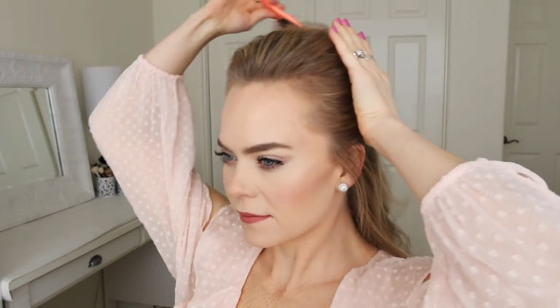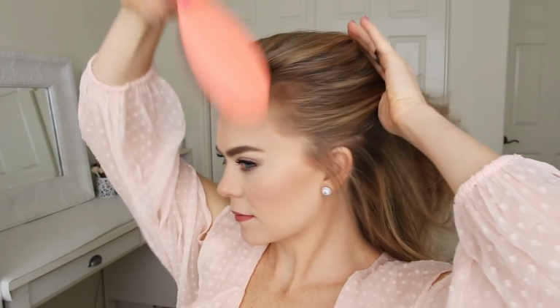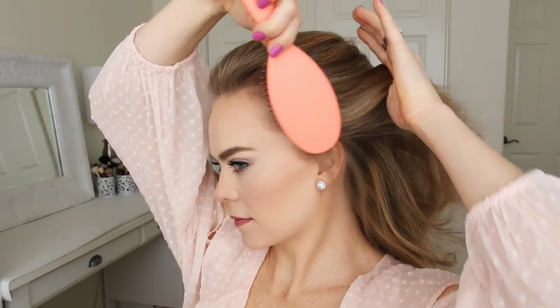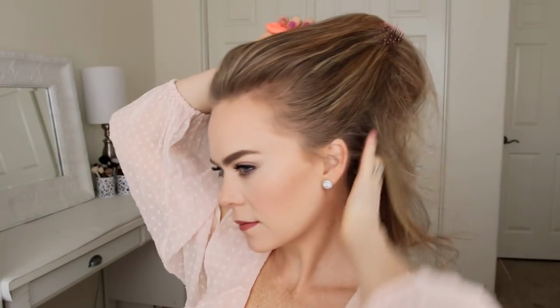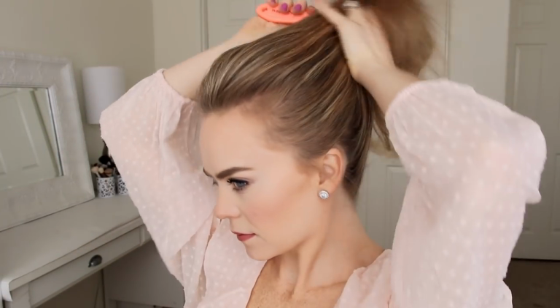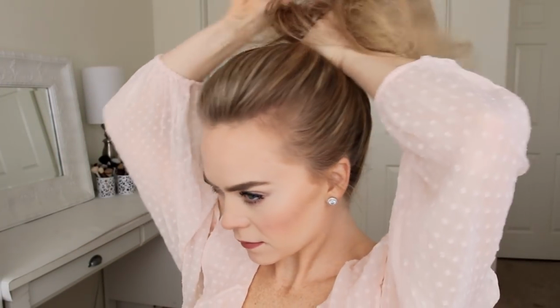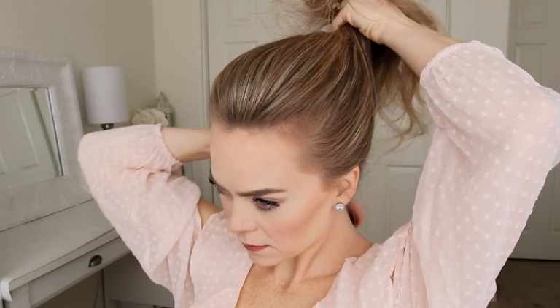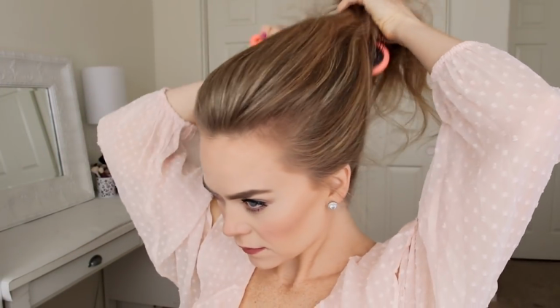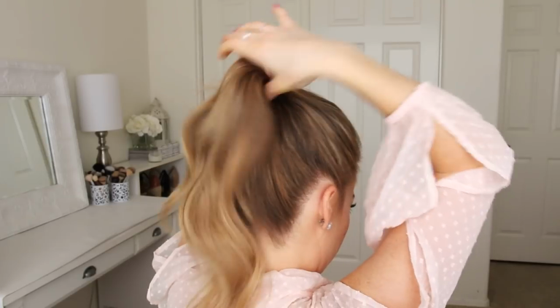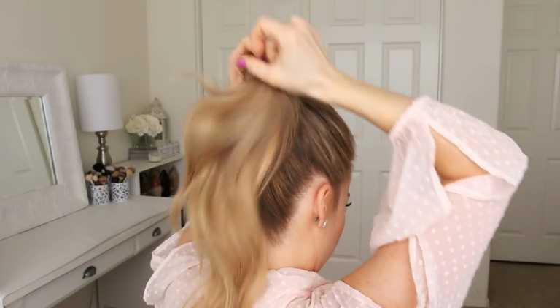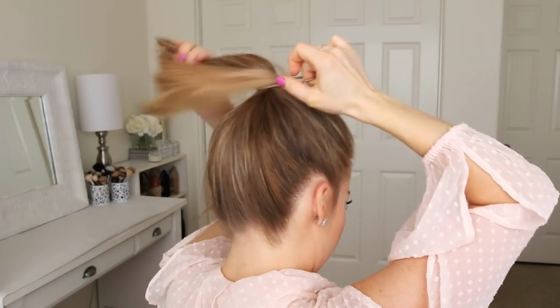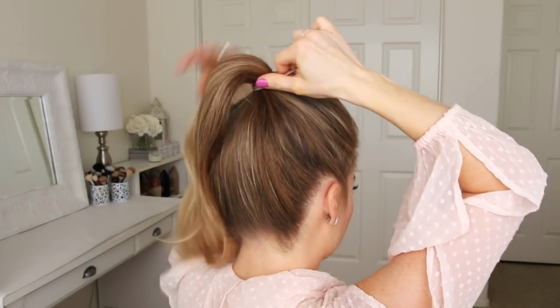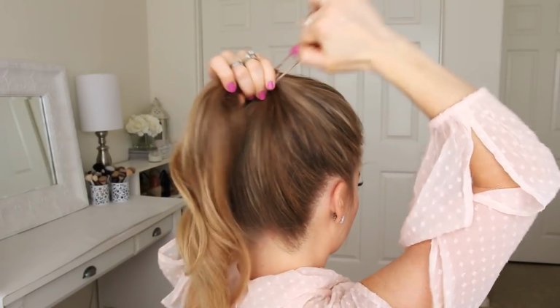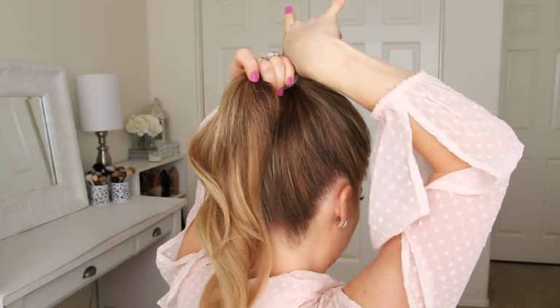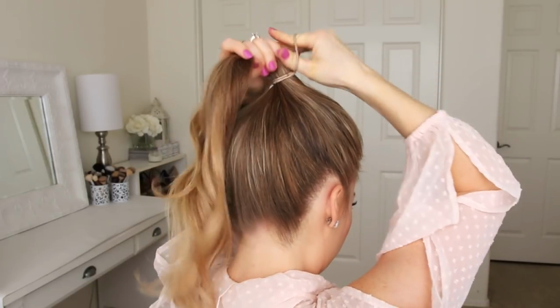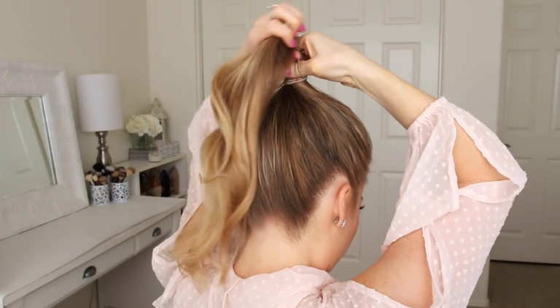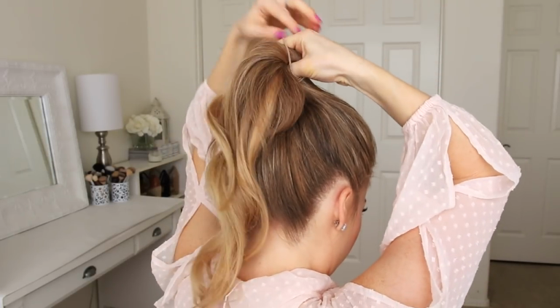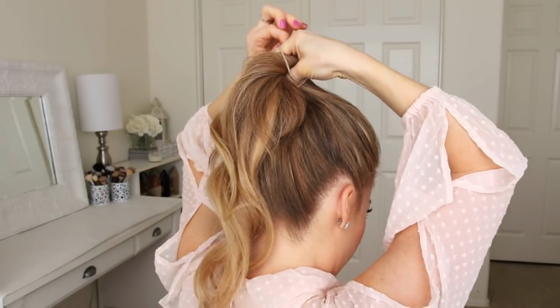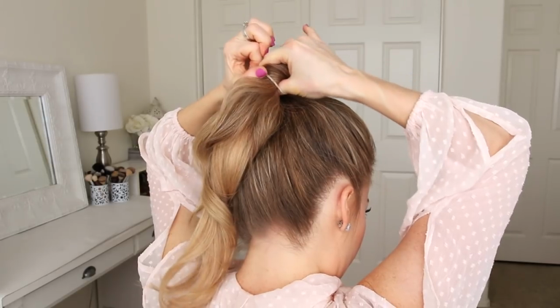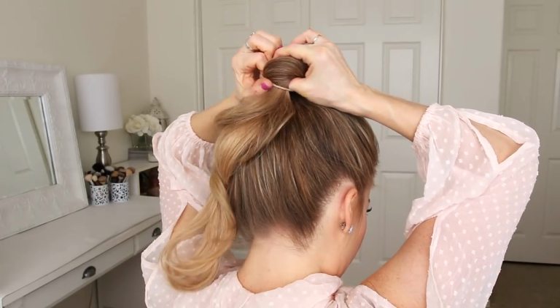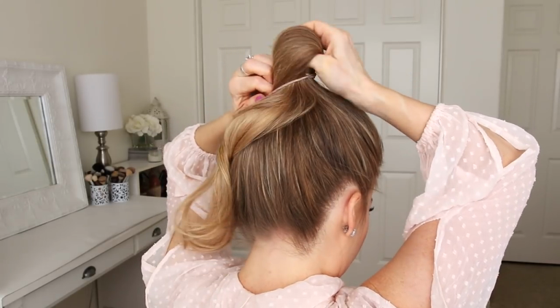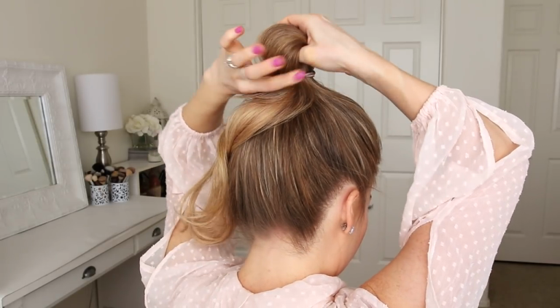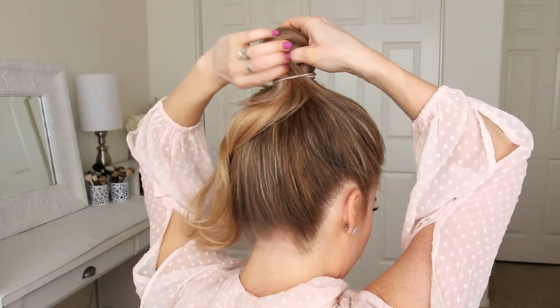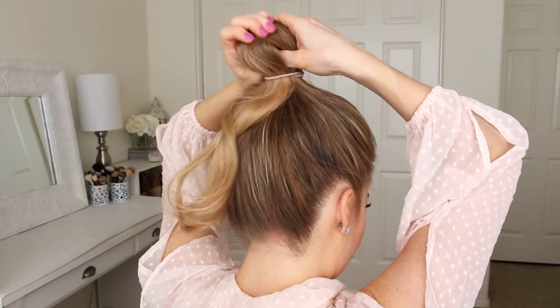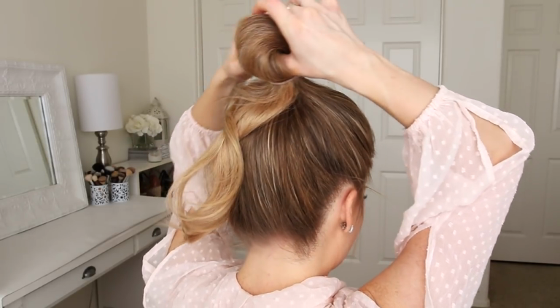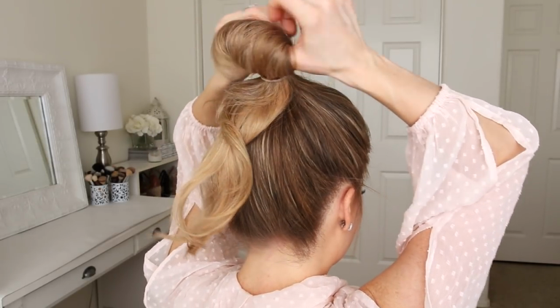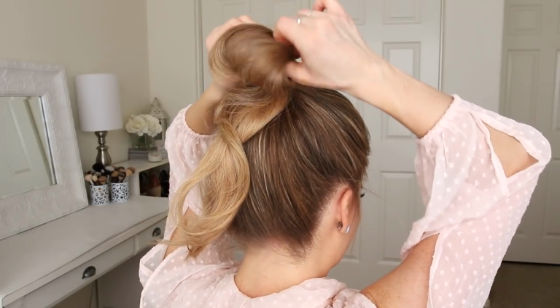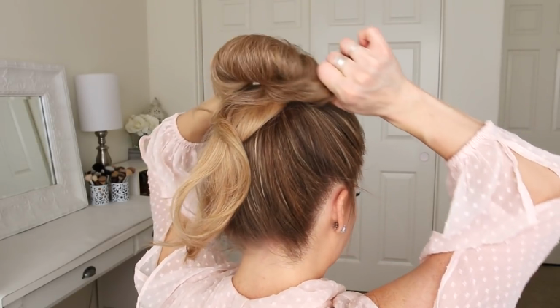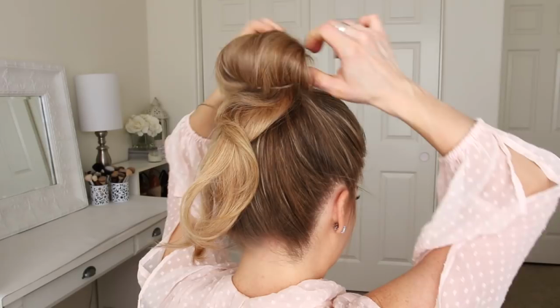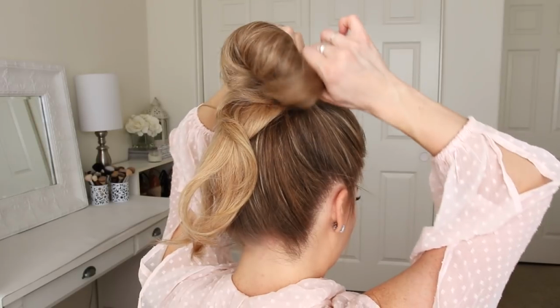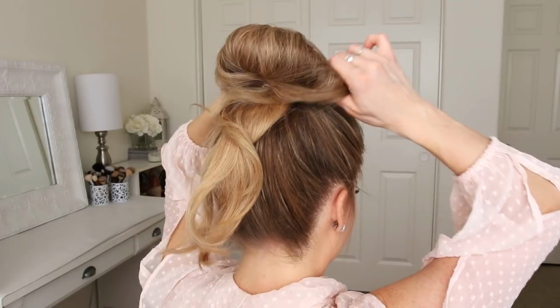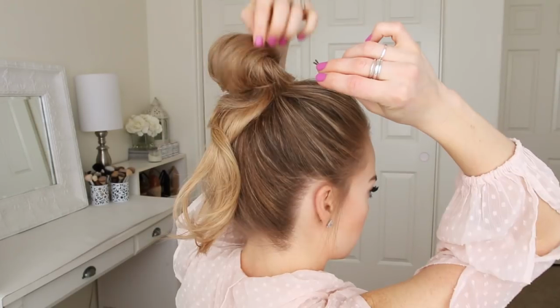For this hairstyle, I'm going to start by brushing all of my hair into a high ponytail, then wrap it with a hairband. On the last wrap, I'm only going to pull the ponytail halfway through to create a loop. Then I'm going to take small sections of the loop and pin the hair against my head to help hide the hair band.